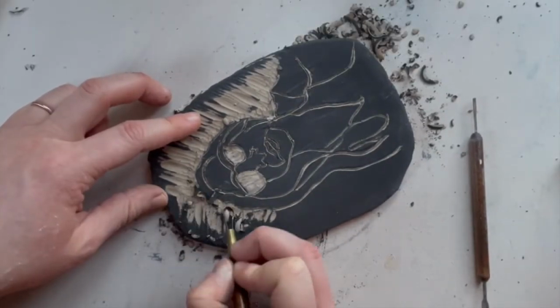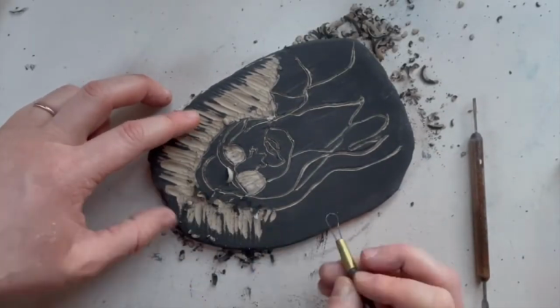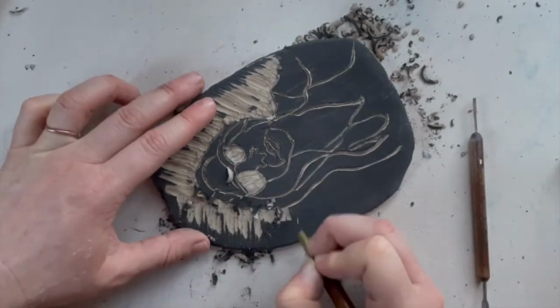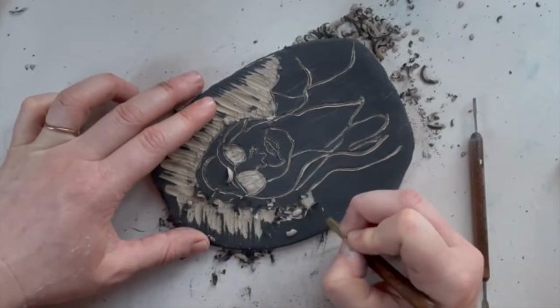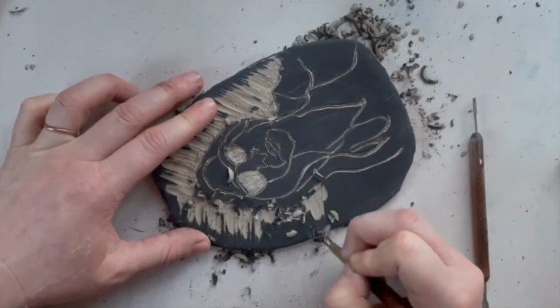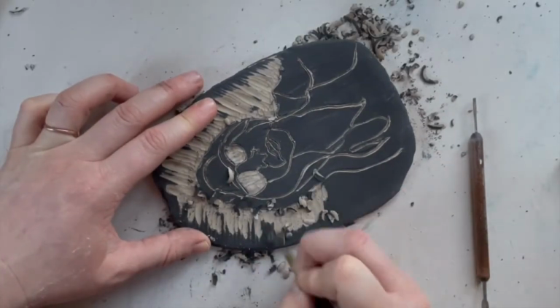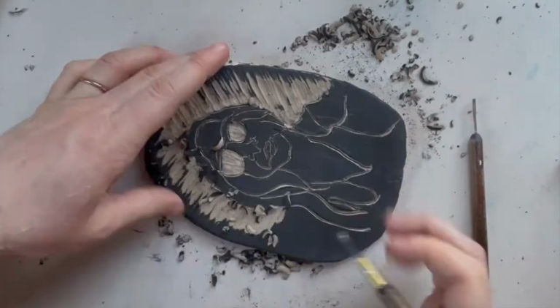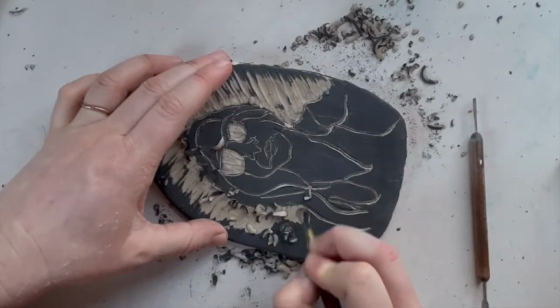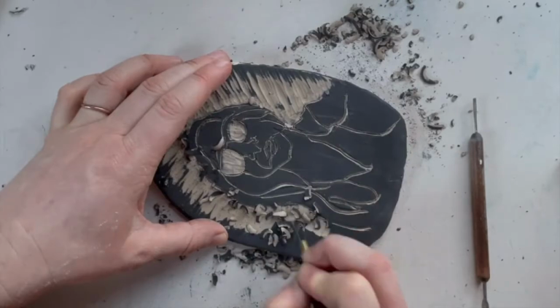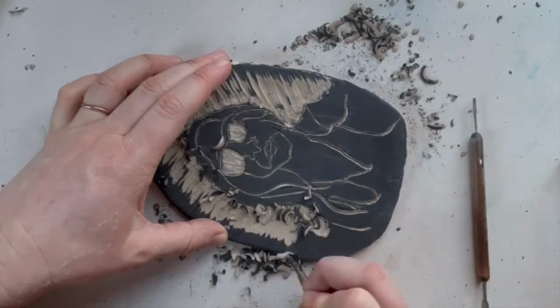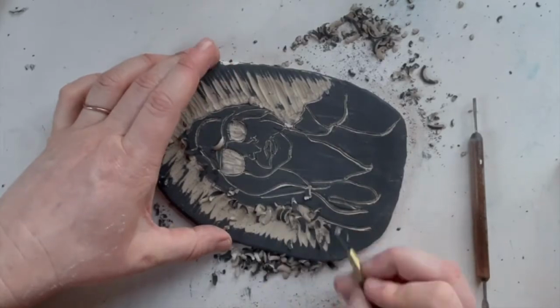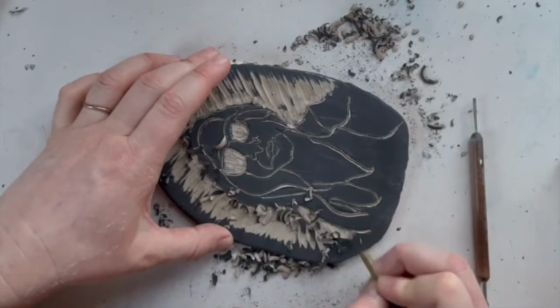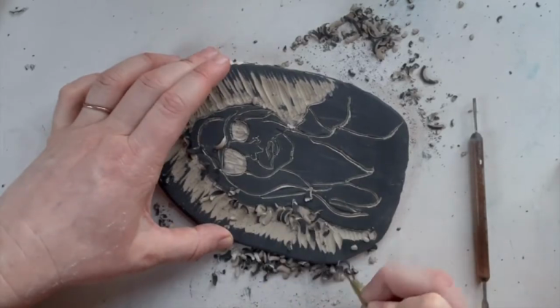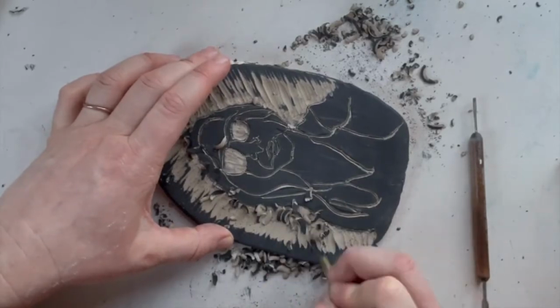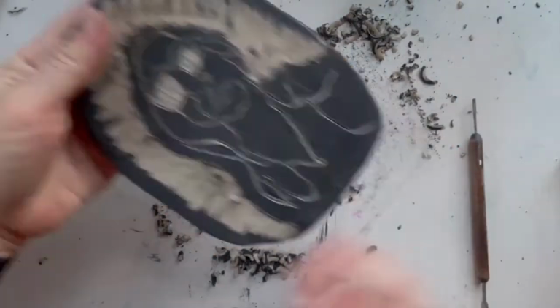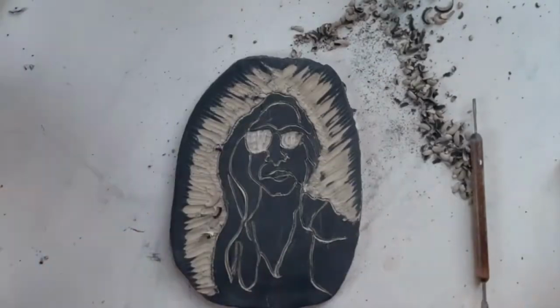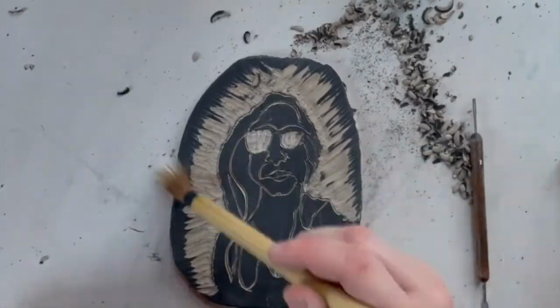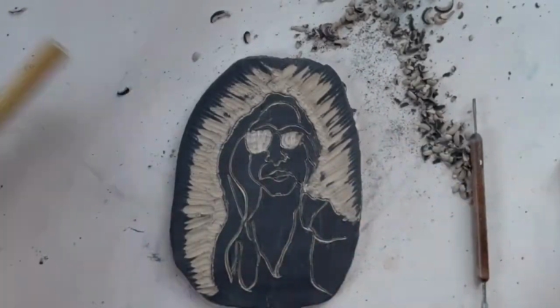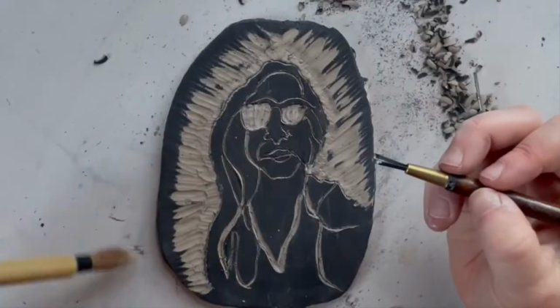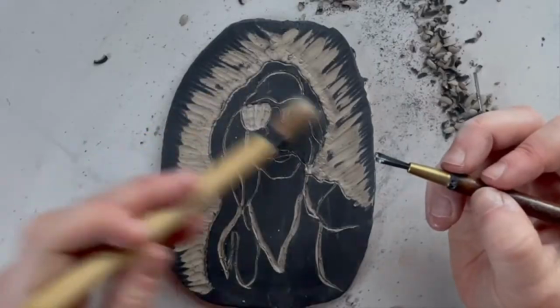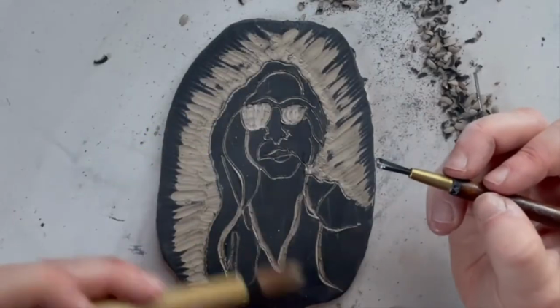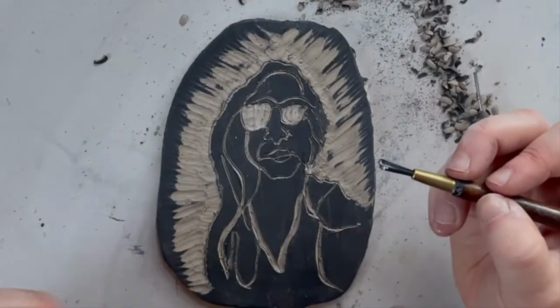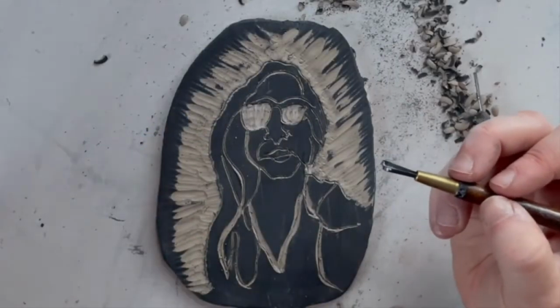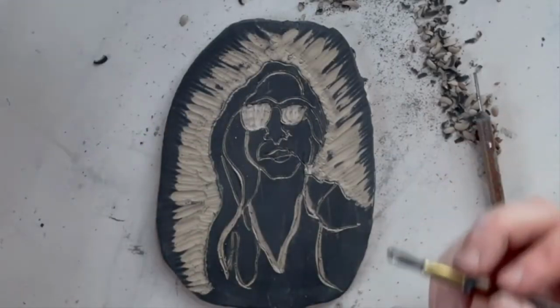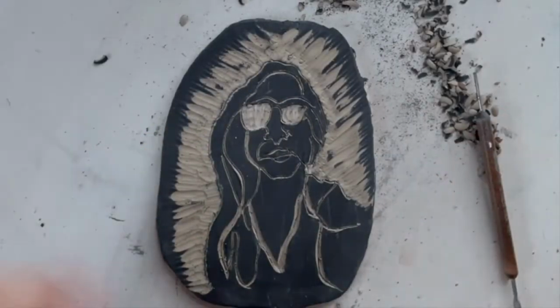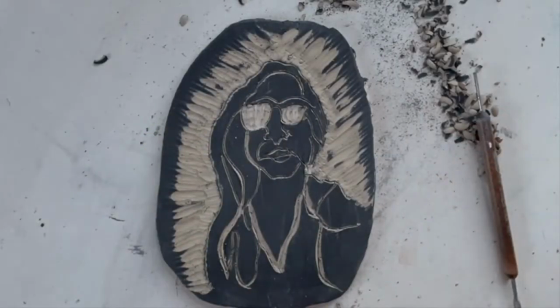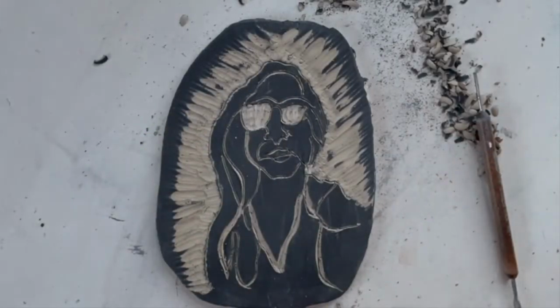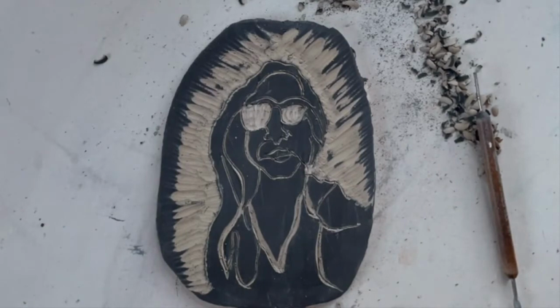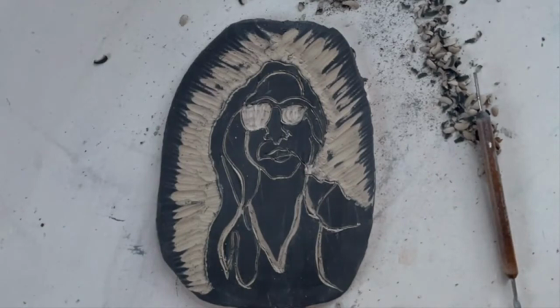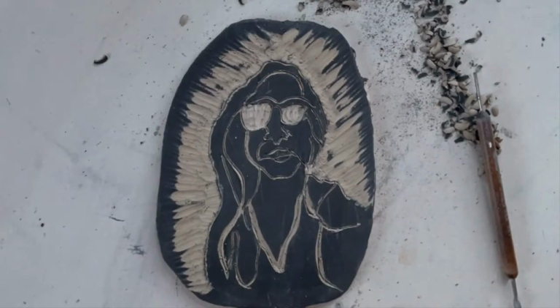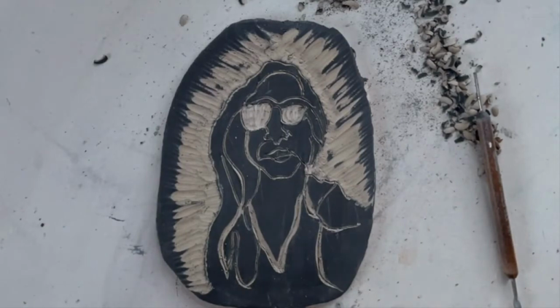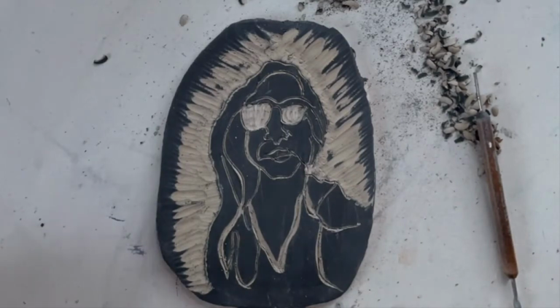If this is your last step in creating your piece, it can go right onto the greenware shelf. If you have more to do, put it into your box so it stays leather hard.